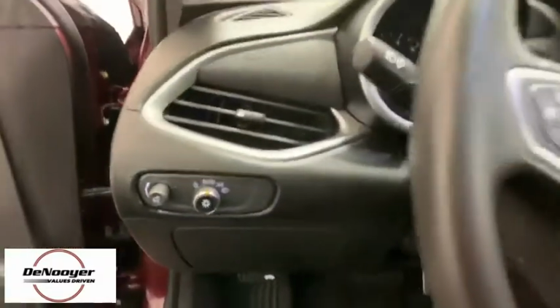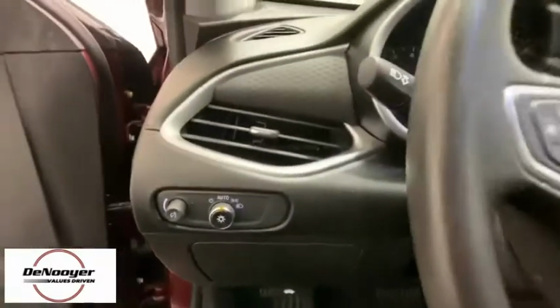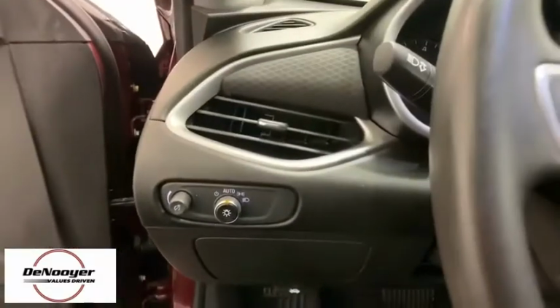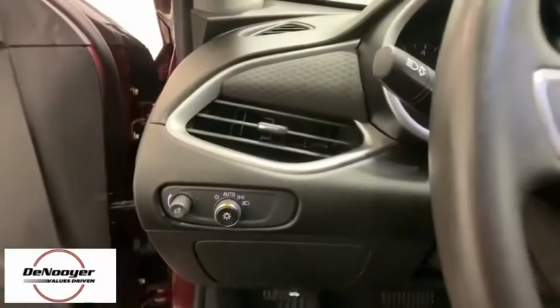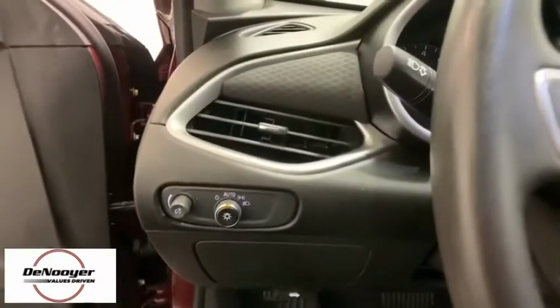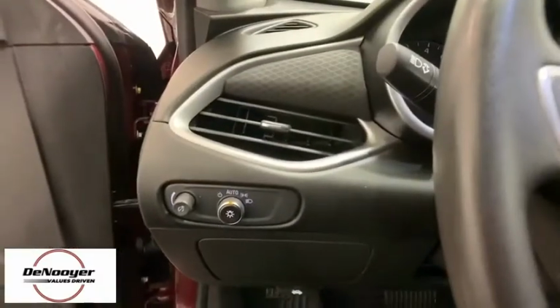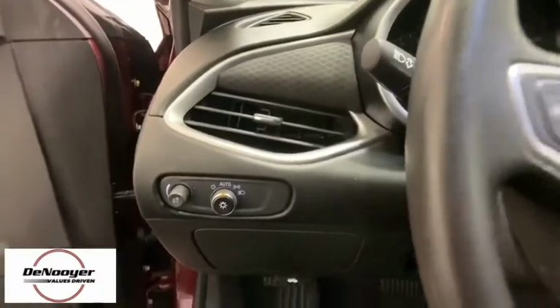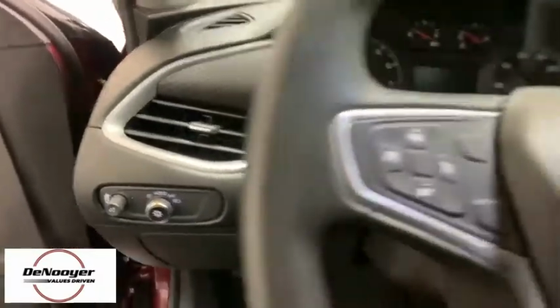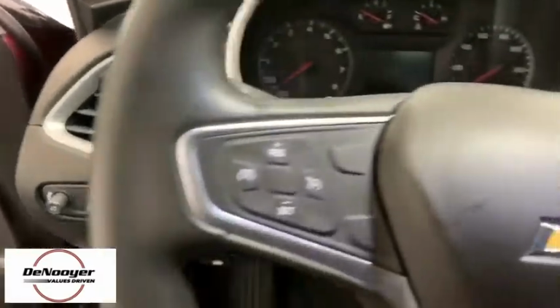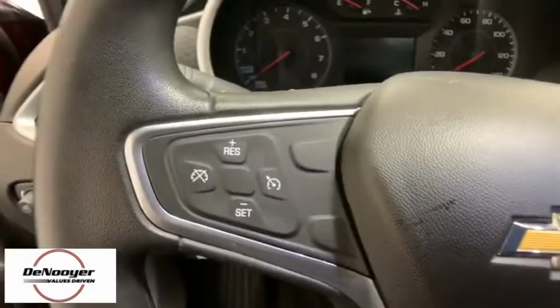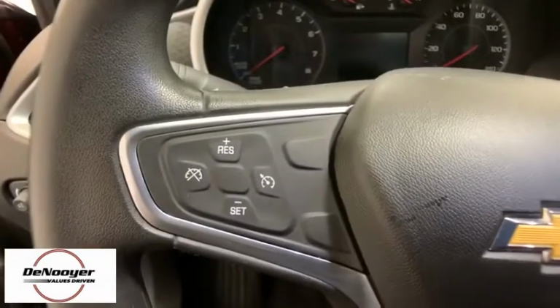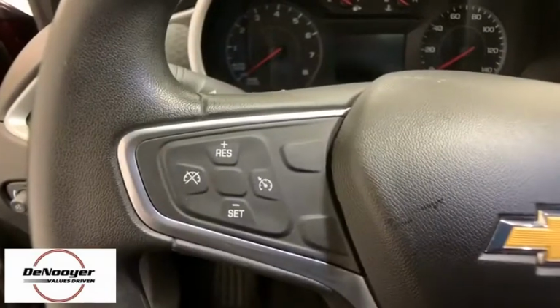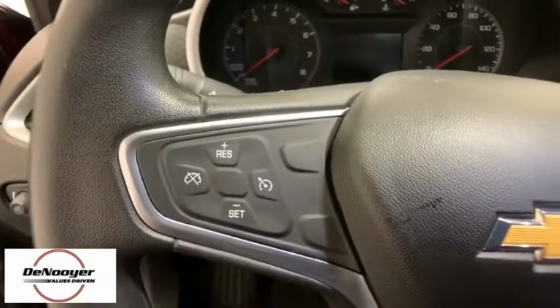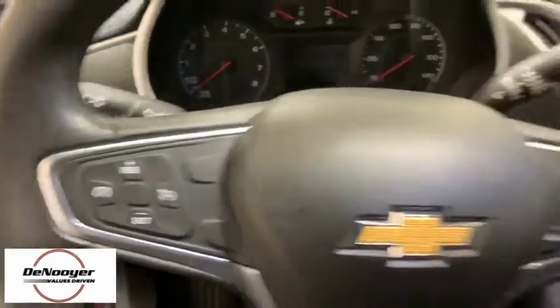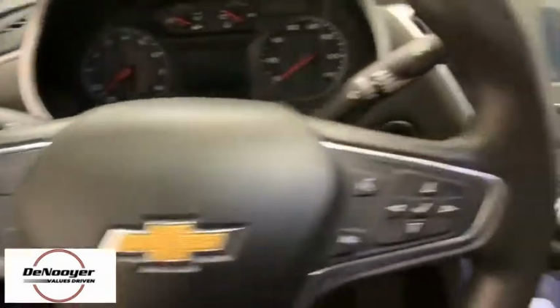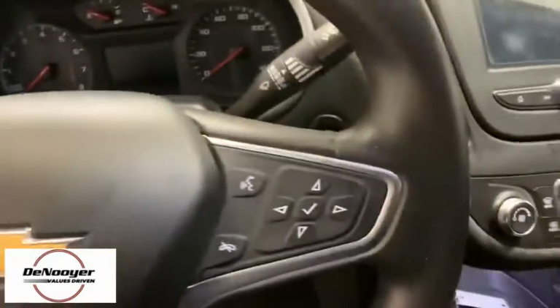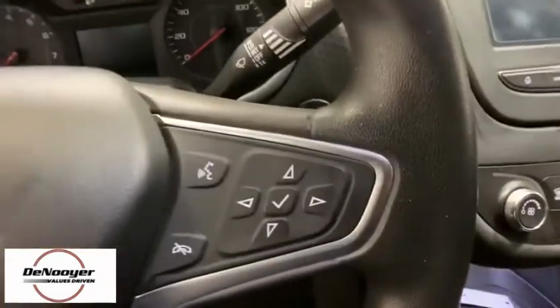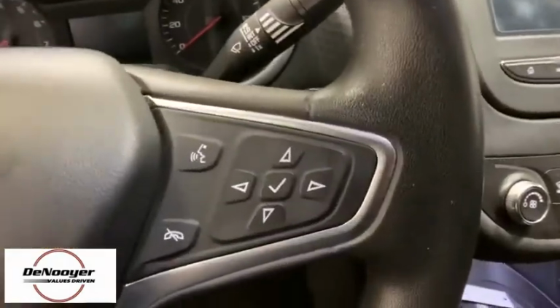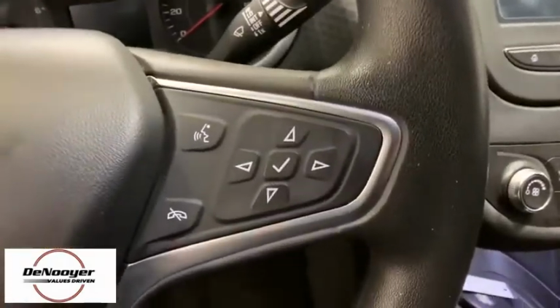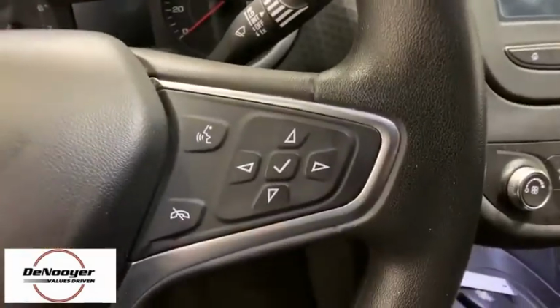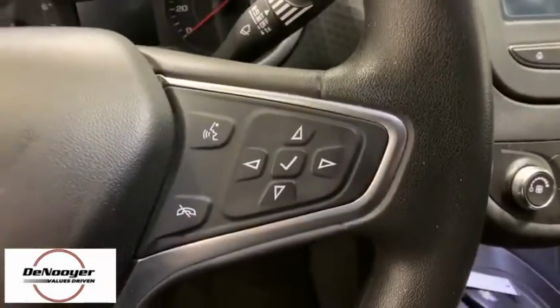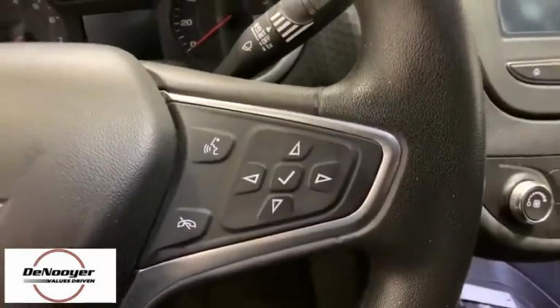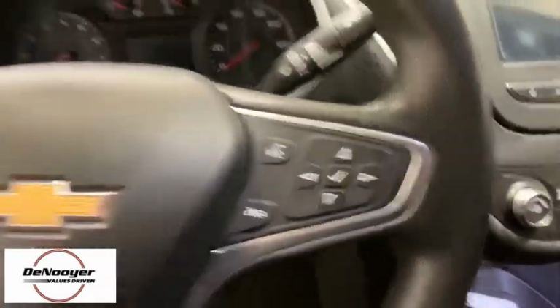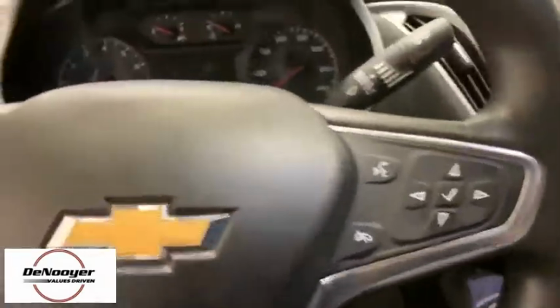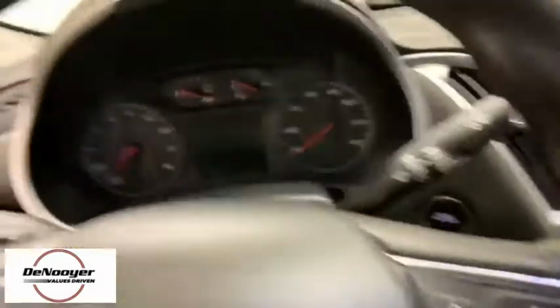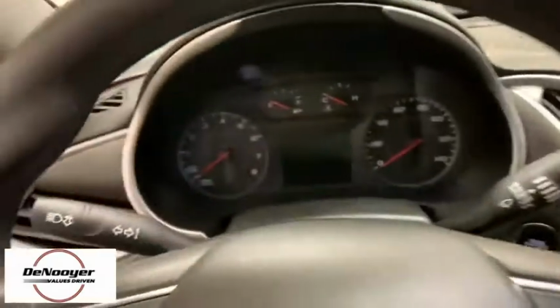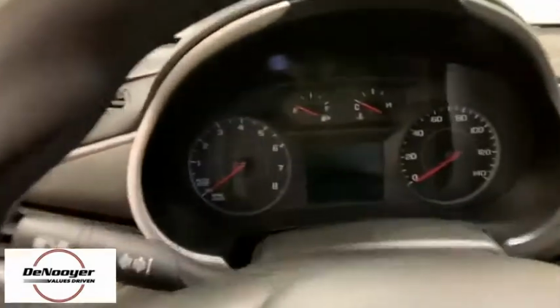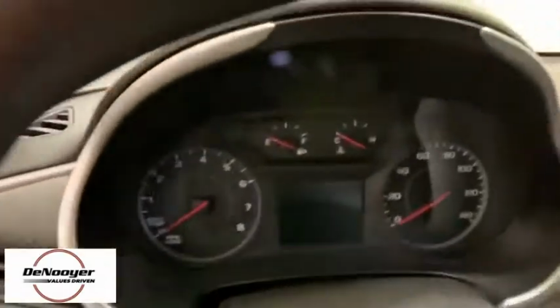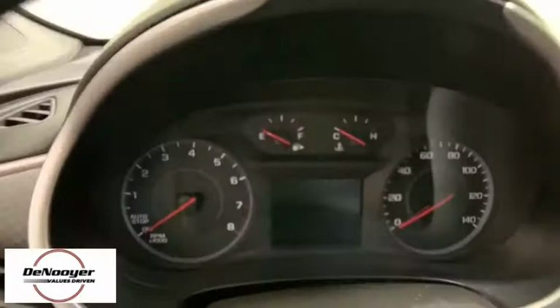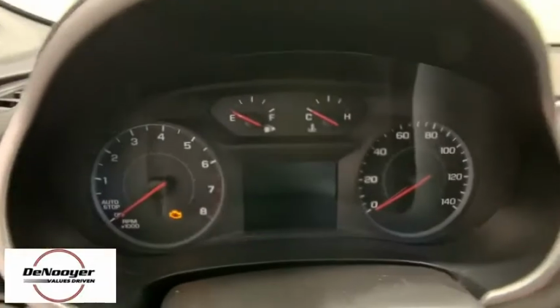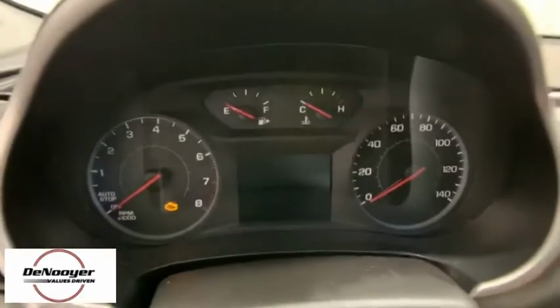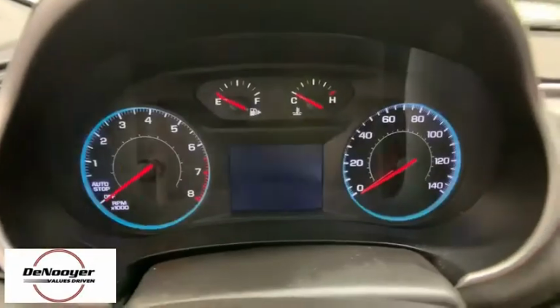Security system, brake assist, remote keyless entry, panic alarm, overhead console, tachometer, driver vanity mirror, front reading lamps.